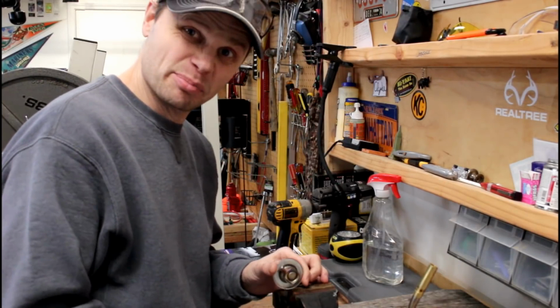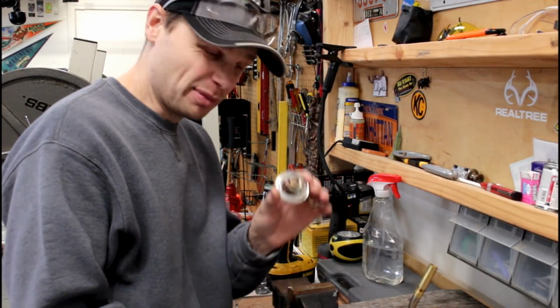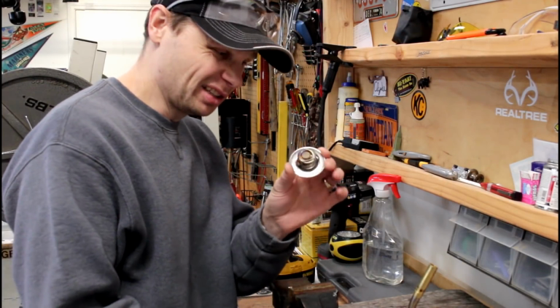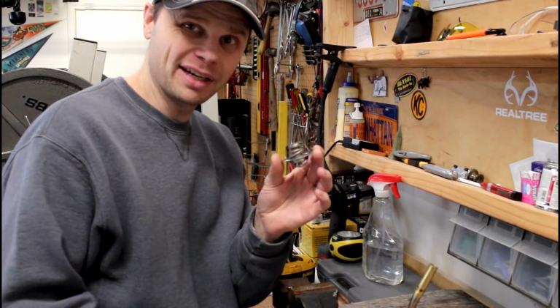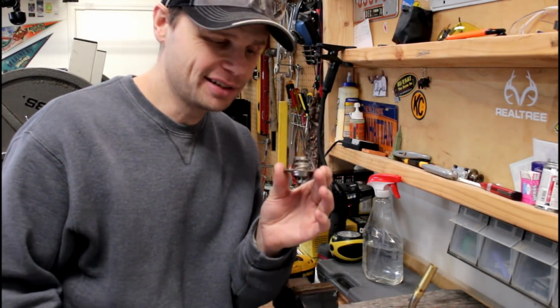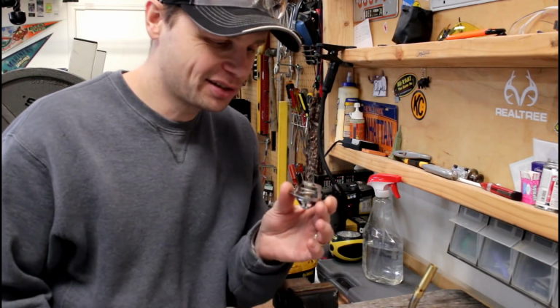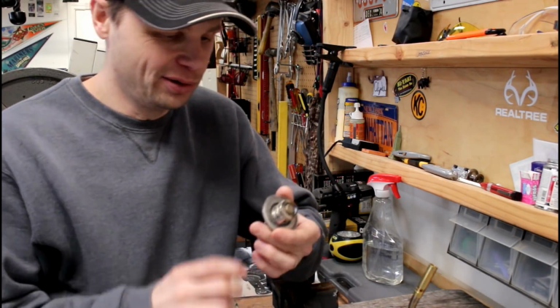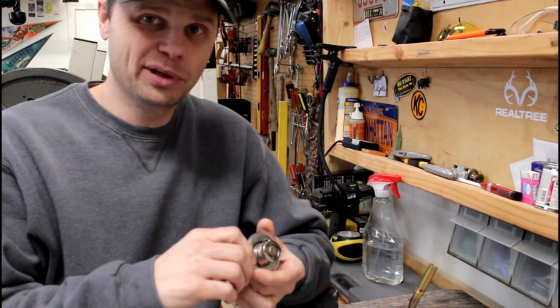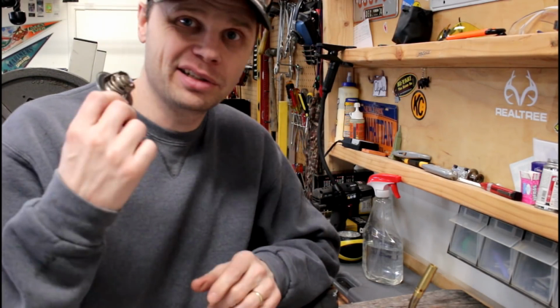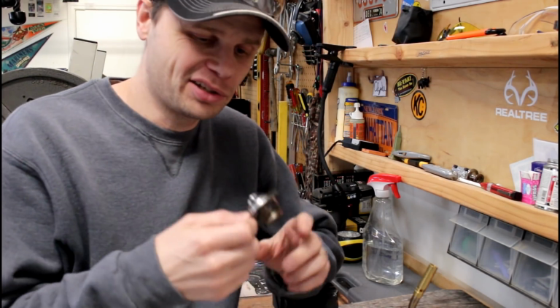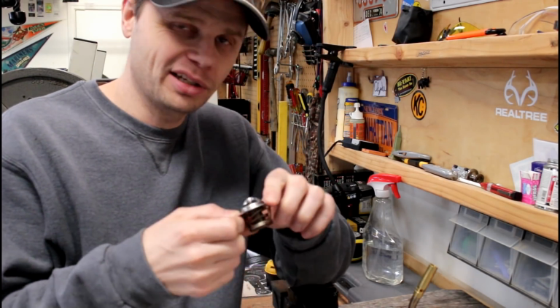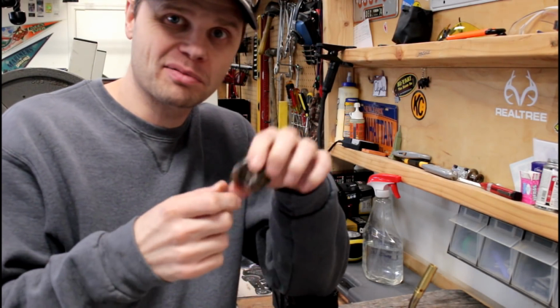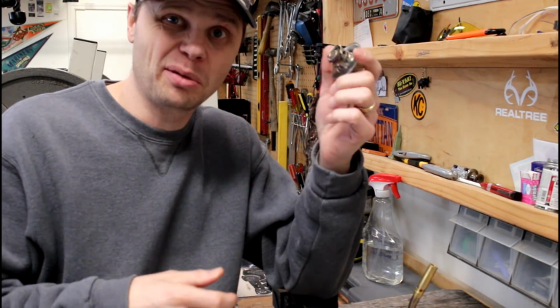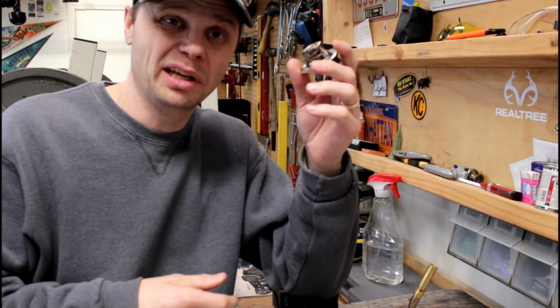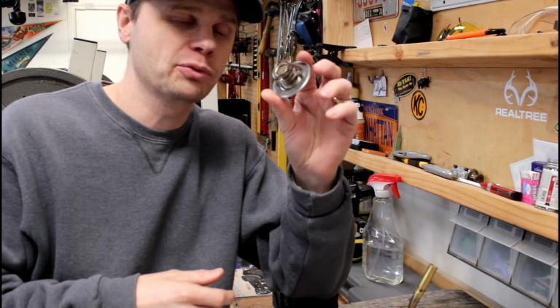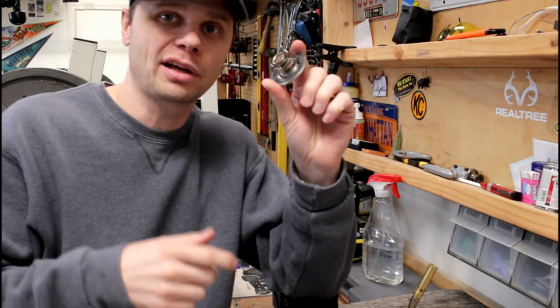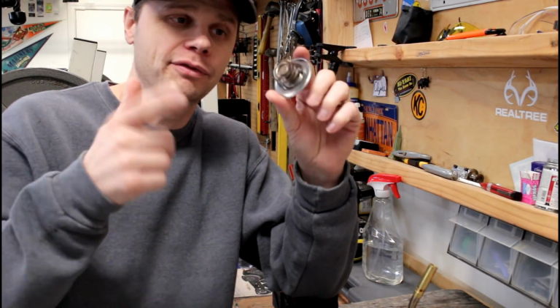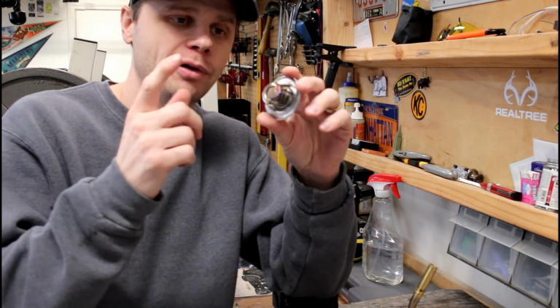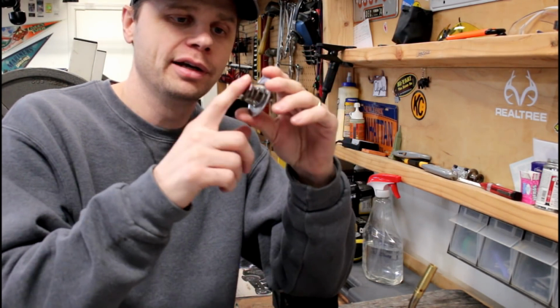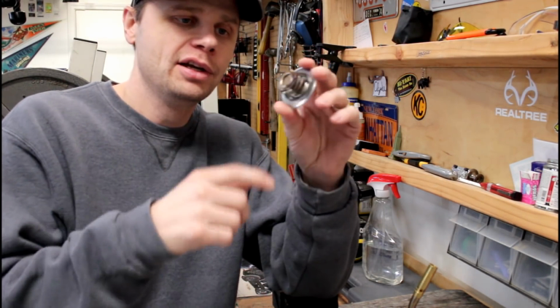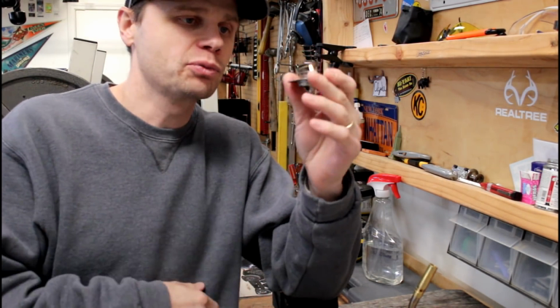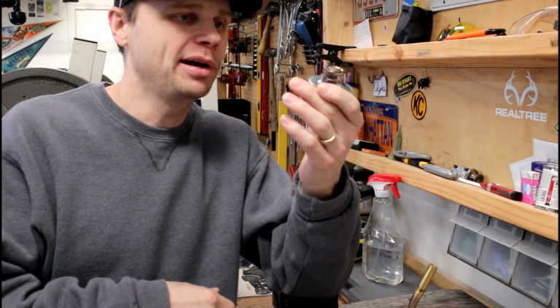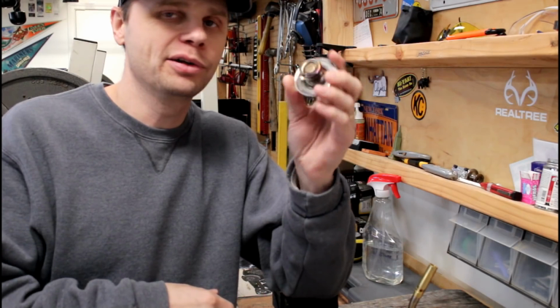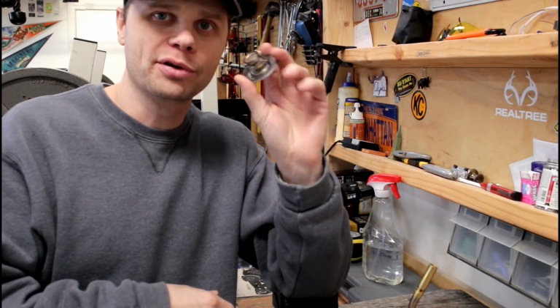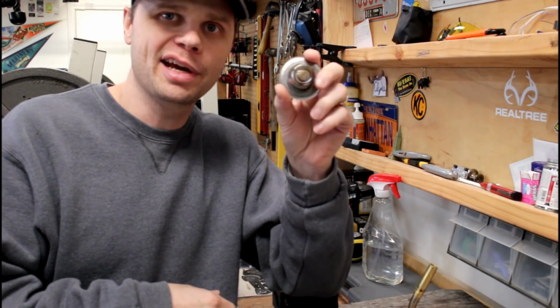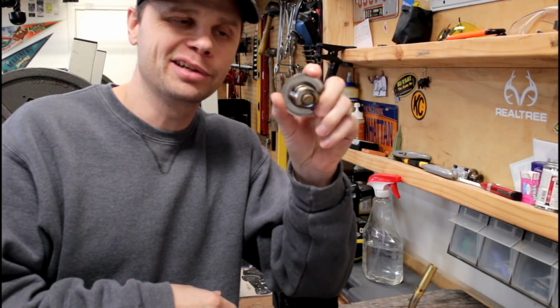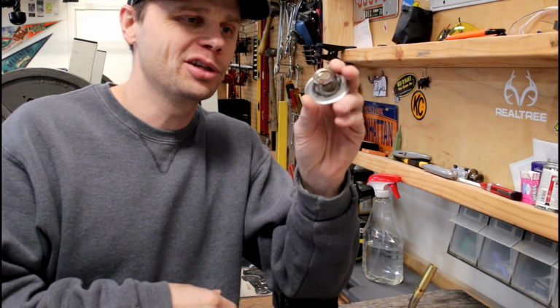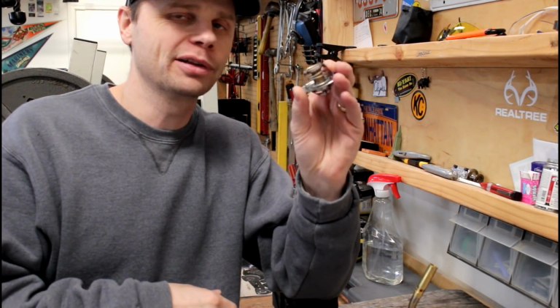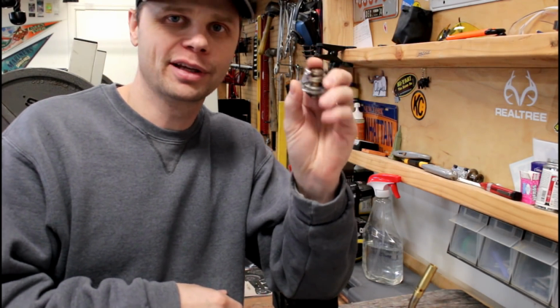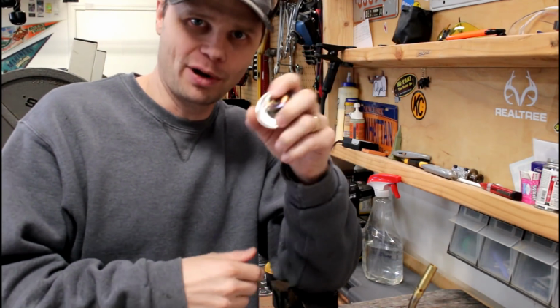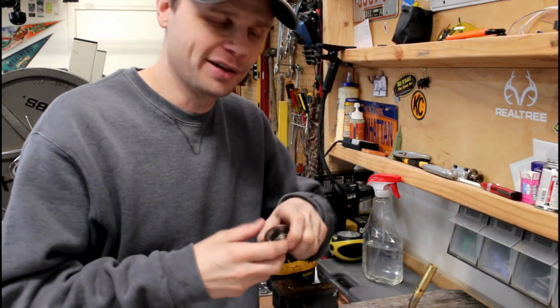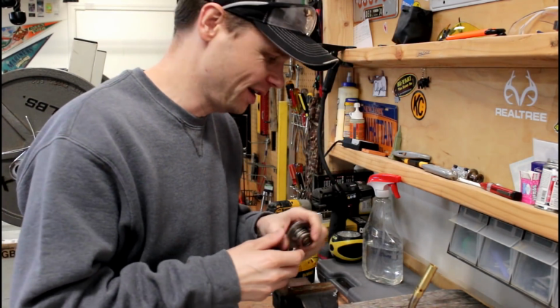Pretty amazing little device, isn't it? So I'm going to get to installing it — that'll be later this week. I'll have a video on swapping out your thermostat on your Jeep Wrangler. Thanks for watching, have a good day.